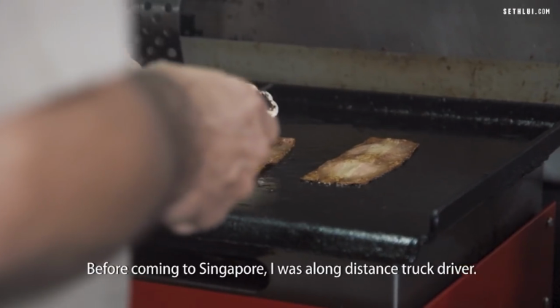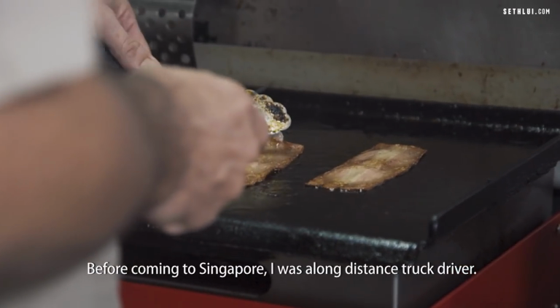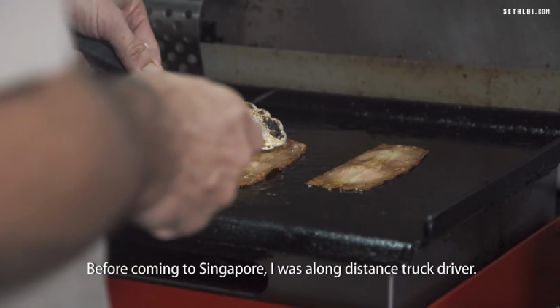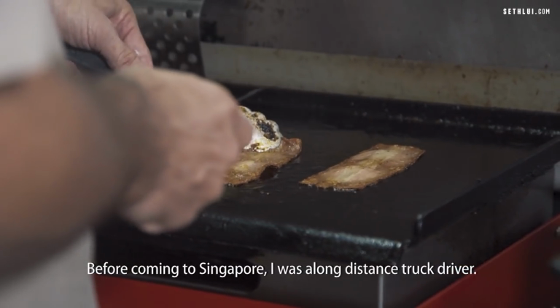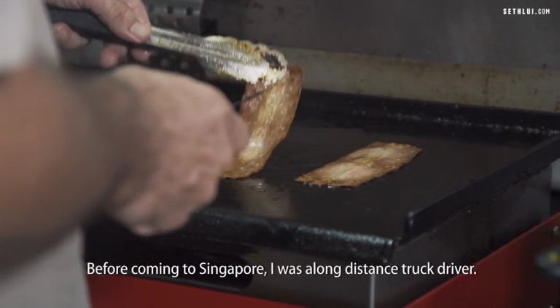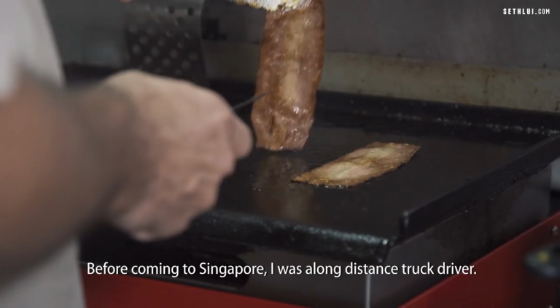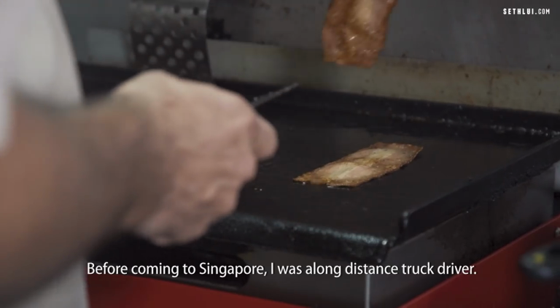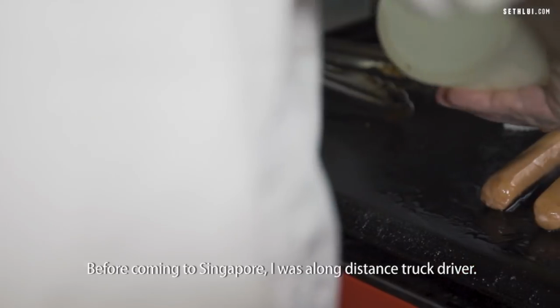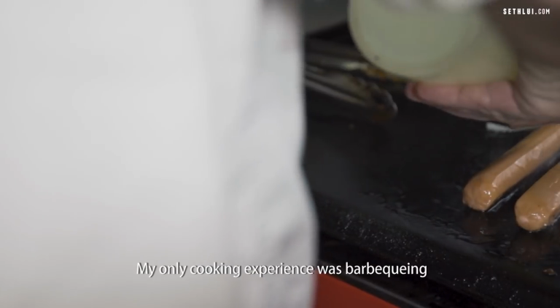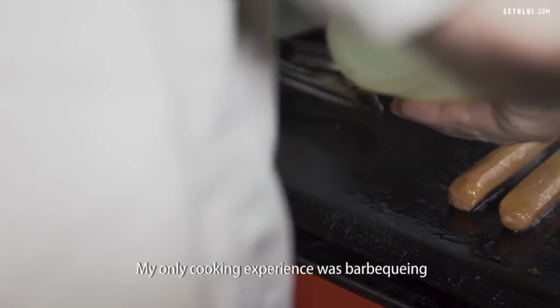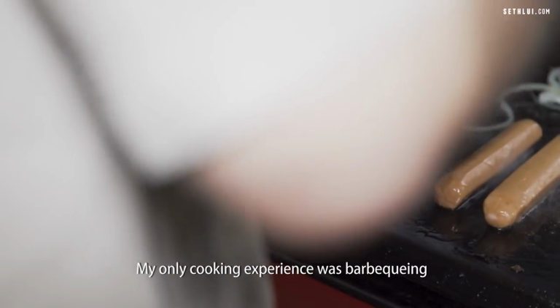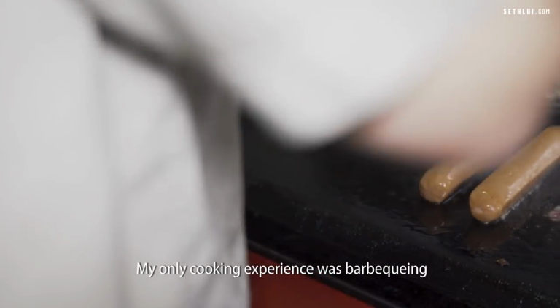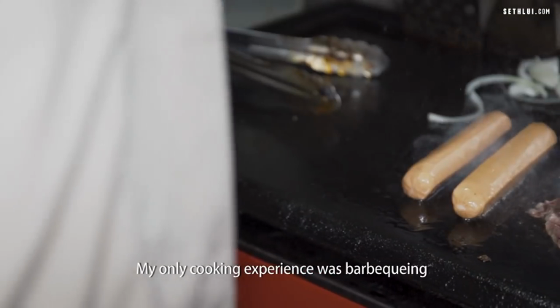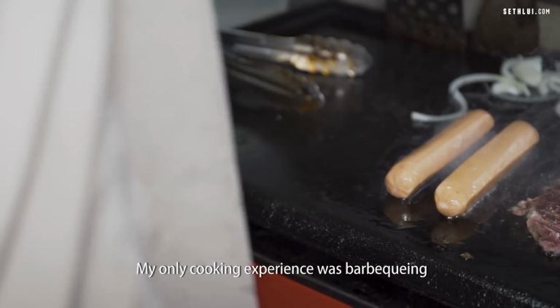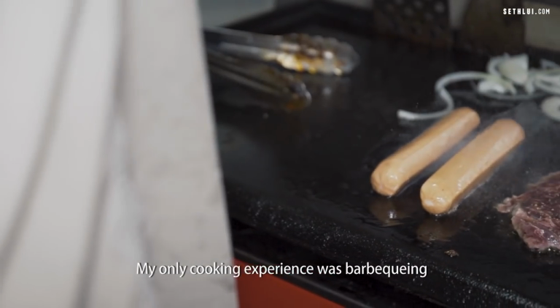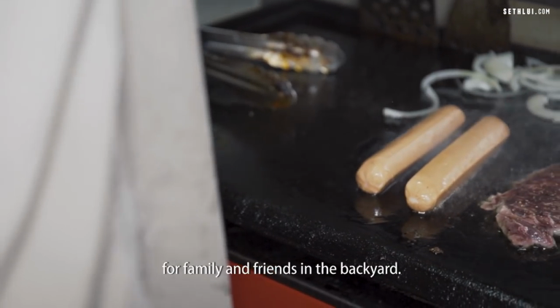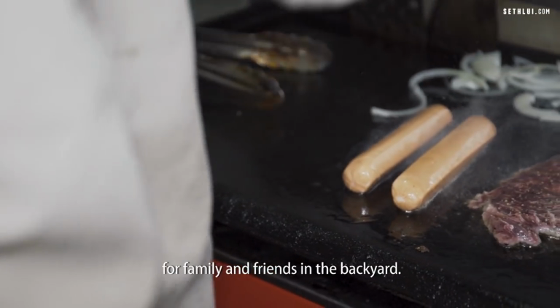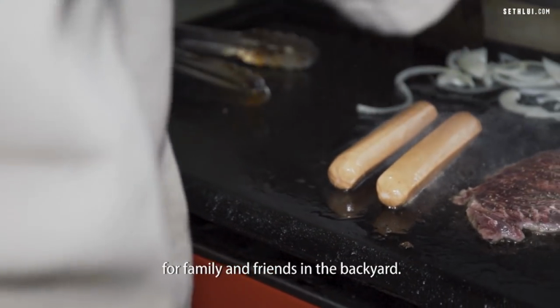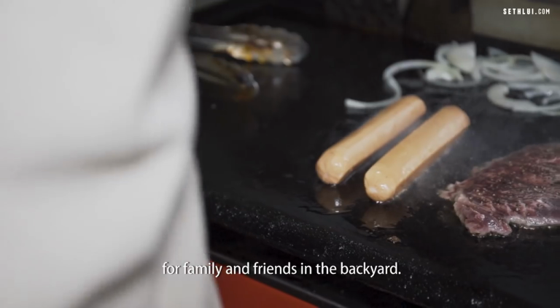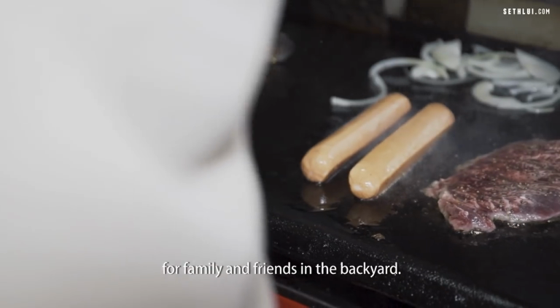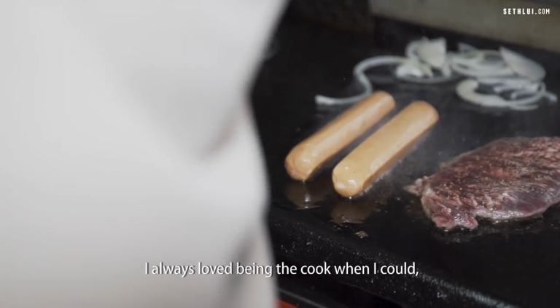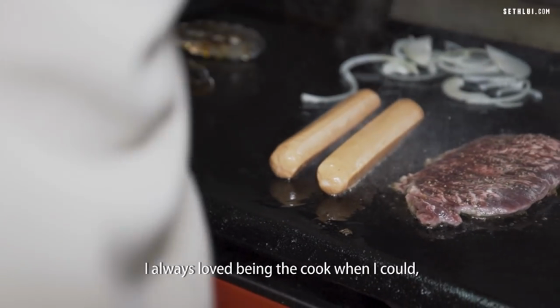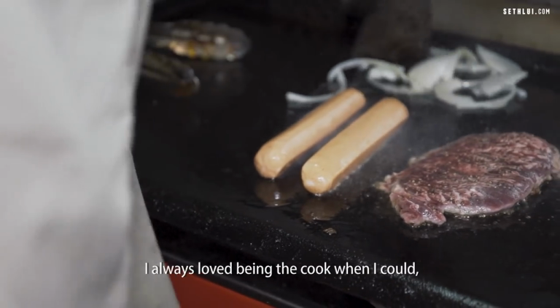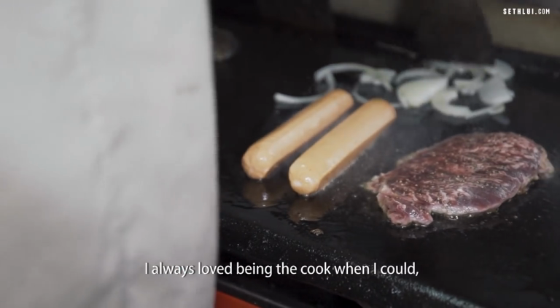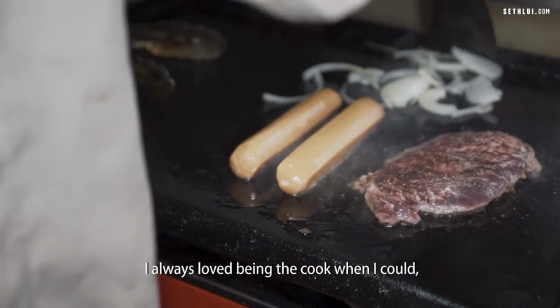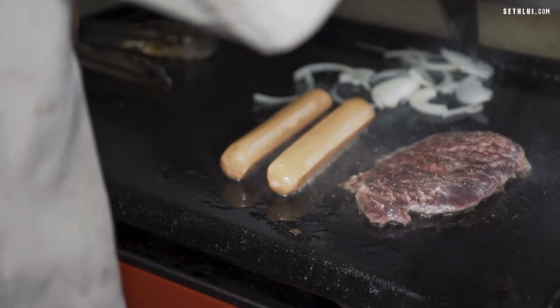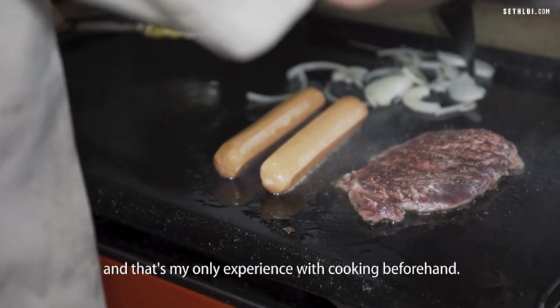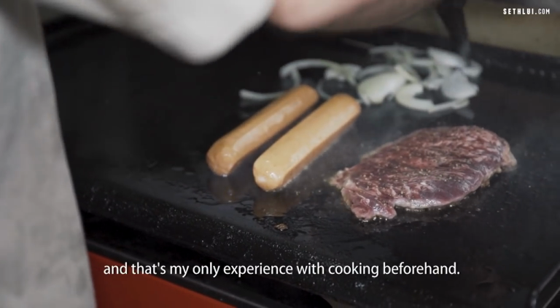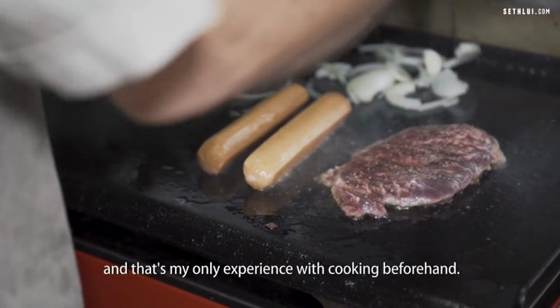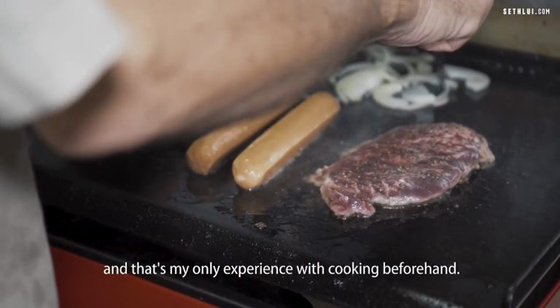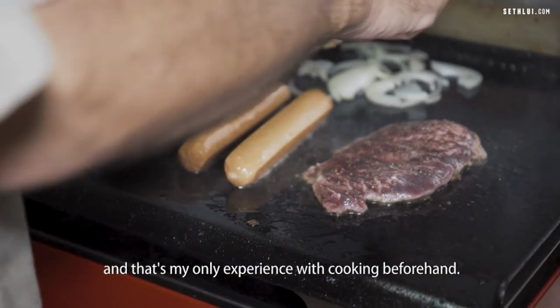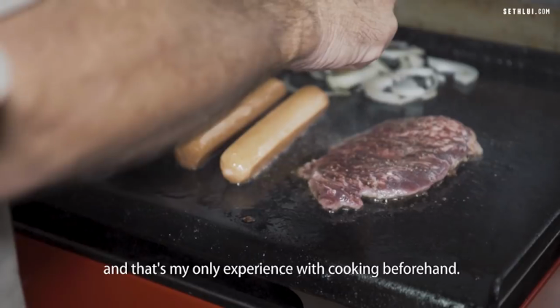Before coming to Singapore, I was a long-distance truck driver. My only cooking experience was barbecuing for family and friends in the backyard. I always loved being the cook when I could, and that was my only experience cooking beforehand.